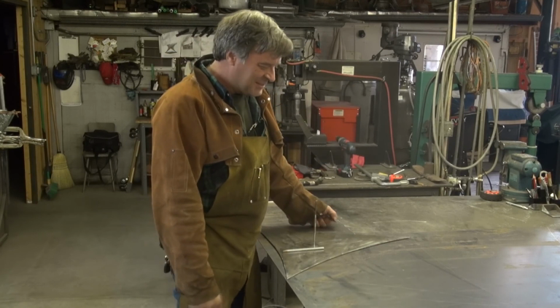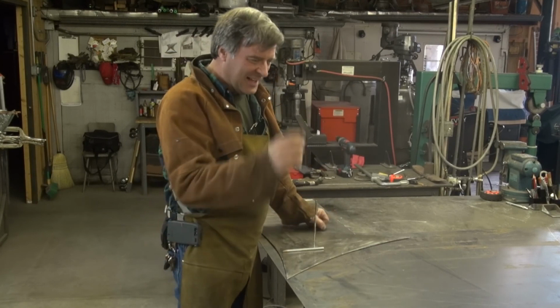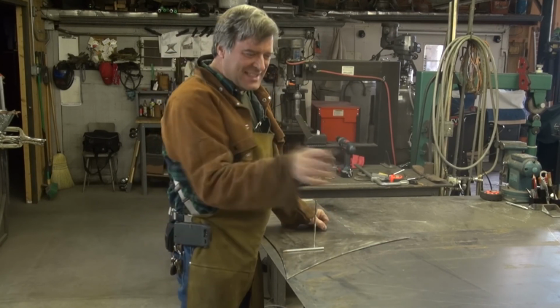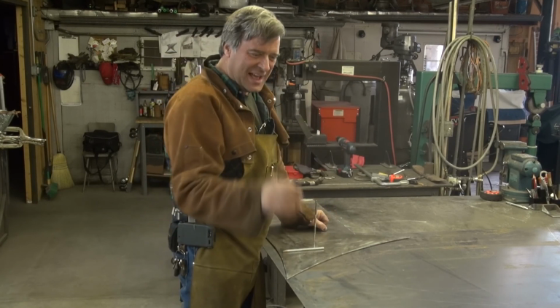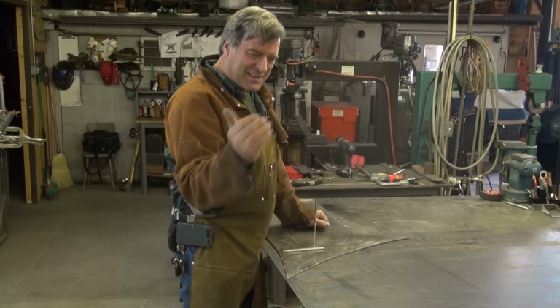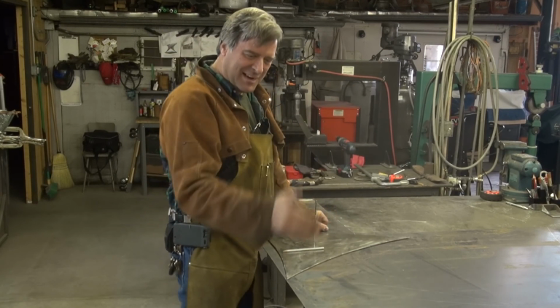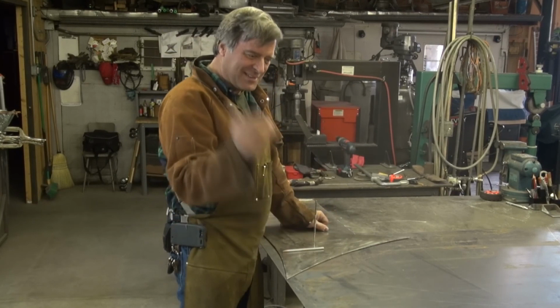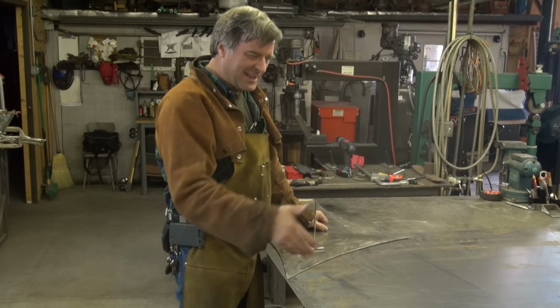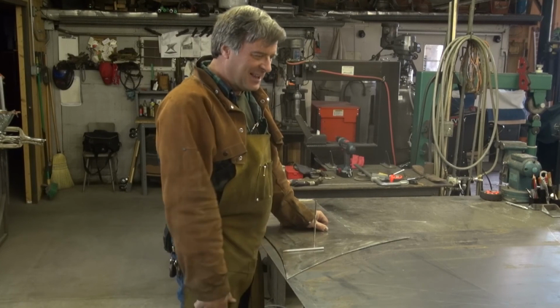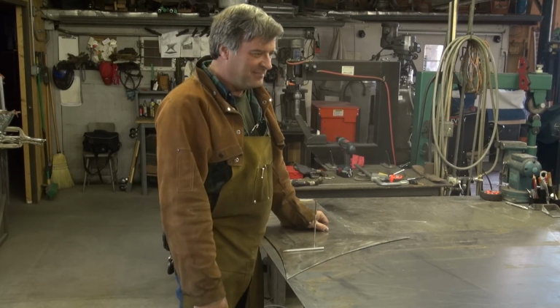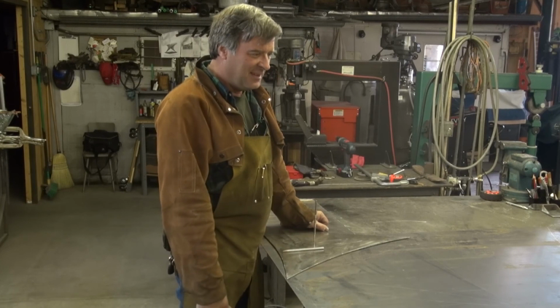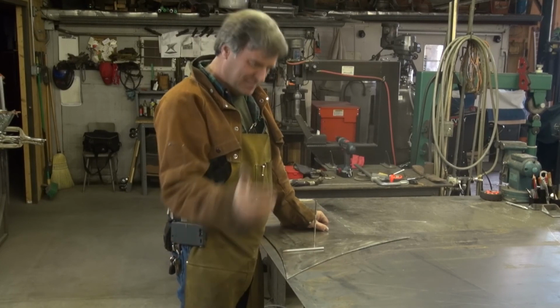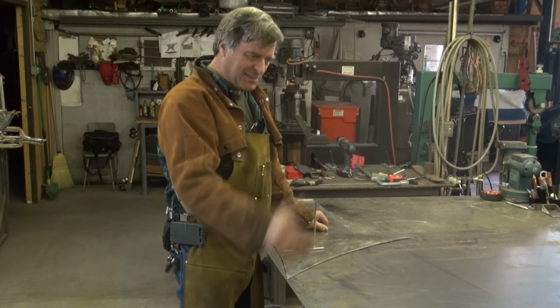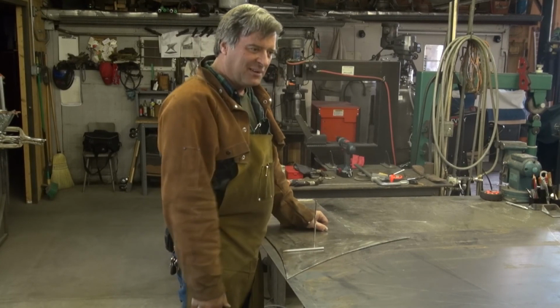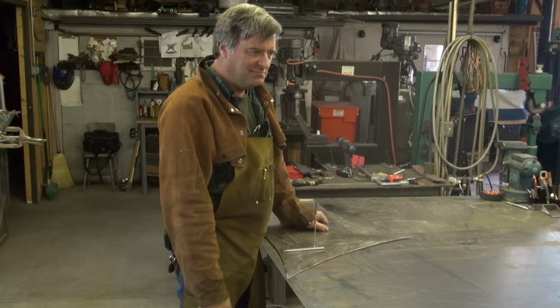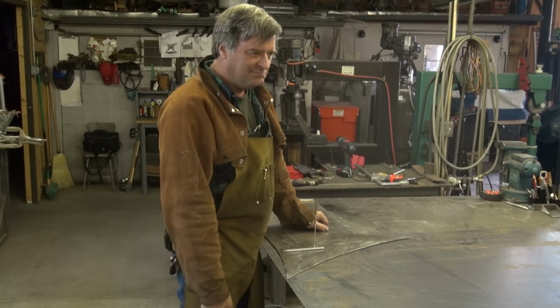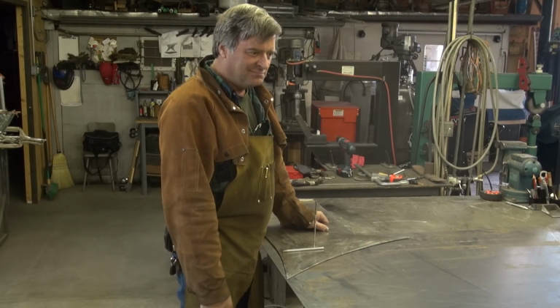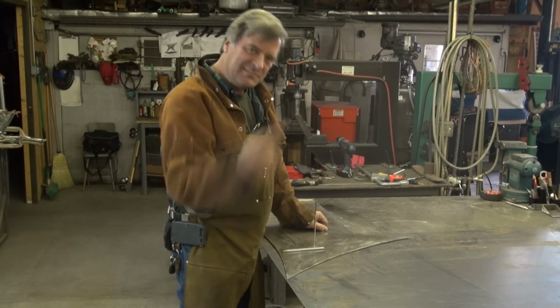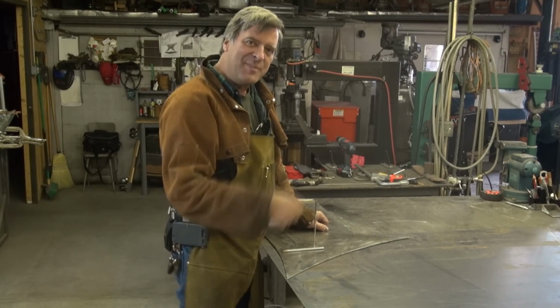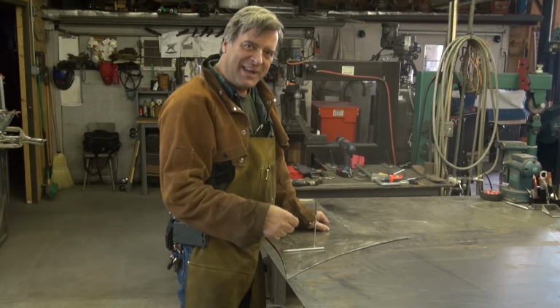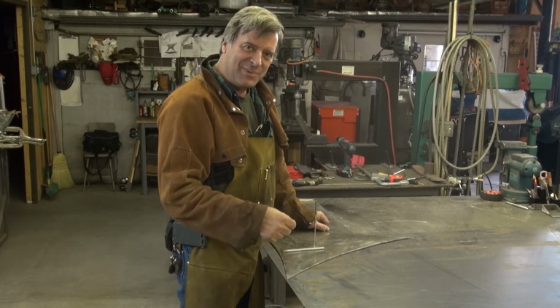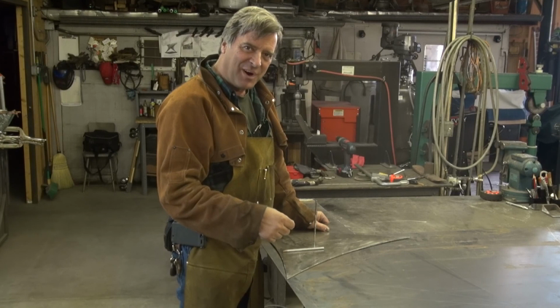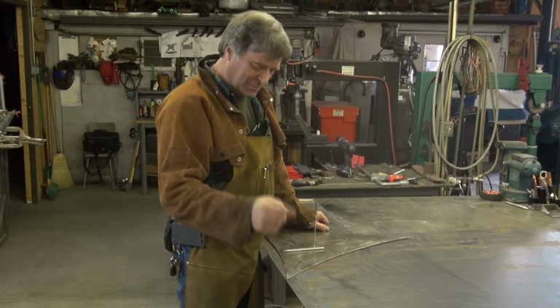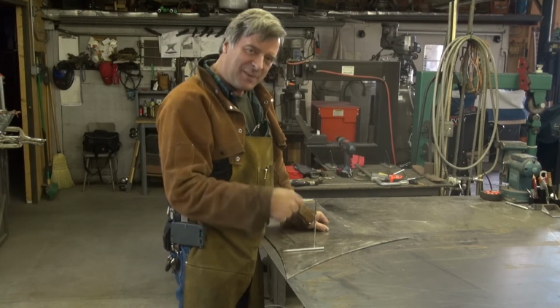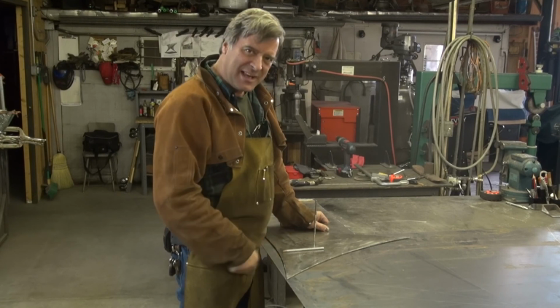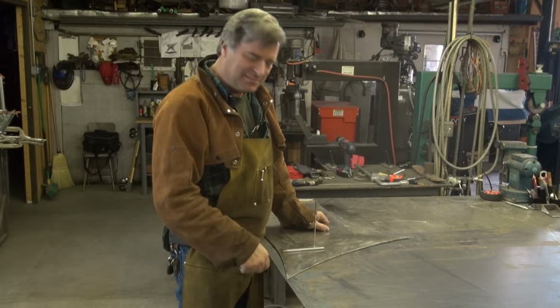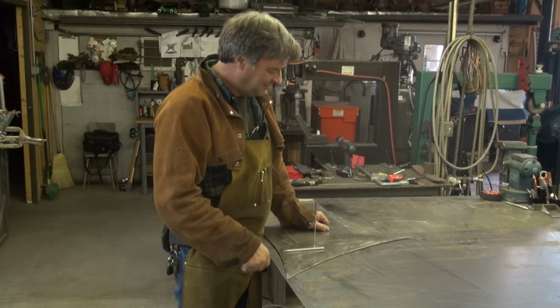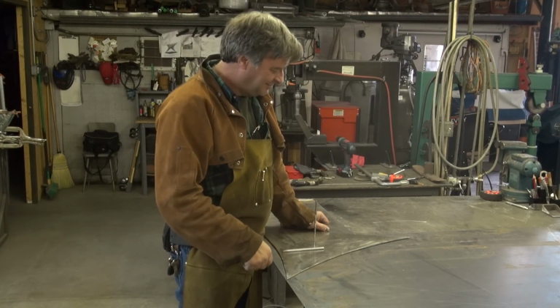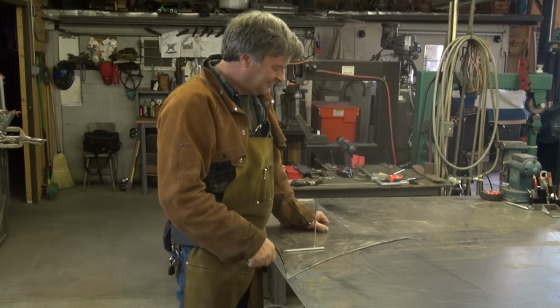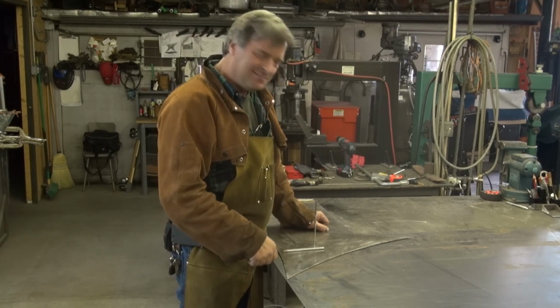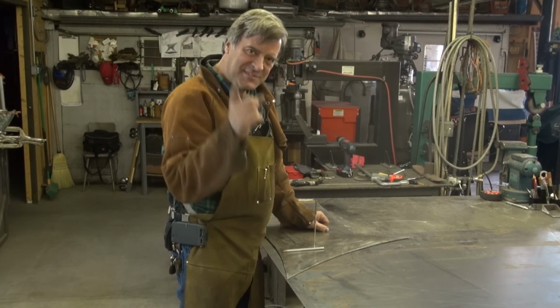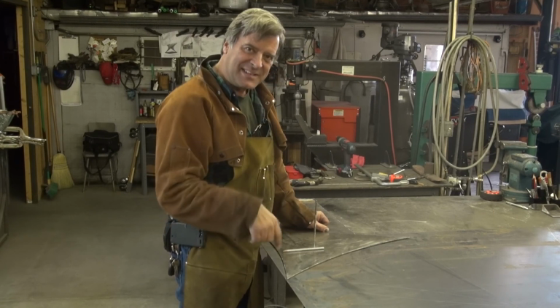So I'll lay these all out, cut them all out, clean them all up, make some more. I'll be back when I get done with that part, and then we'll talk about the next step. See you next time.